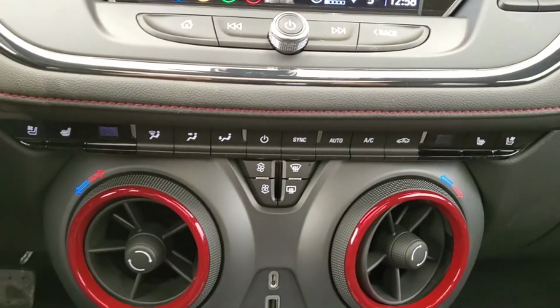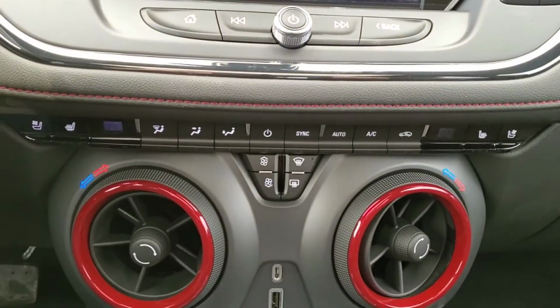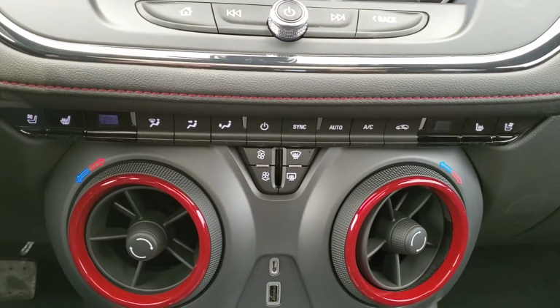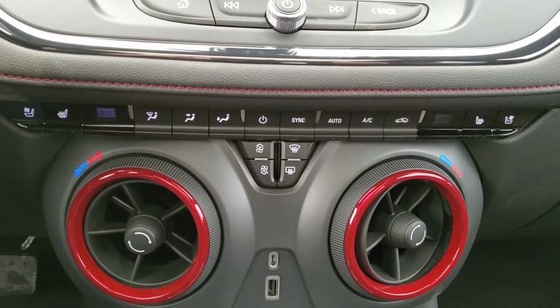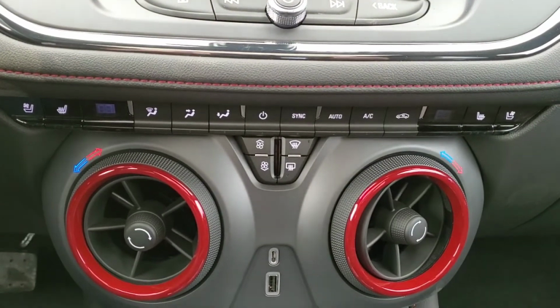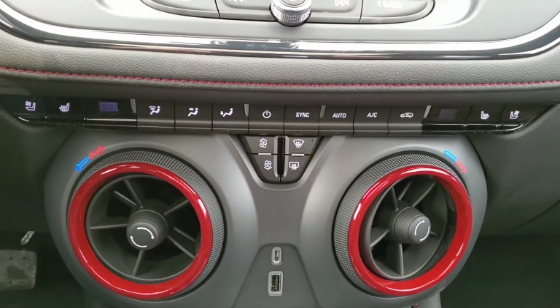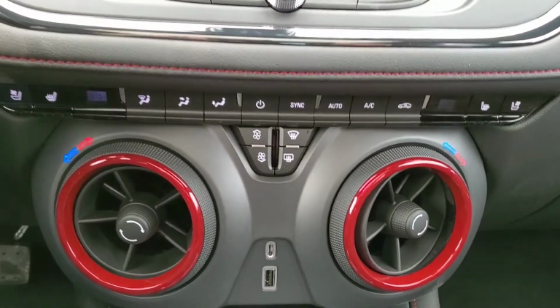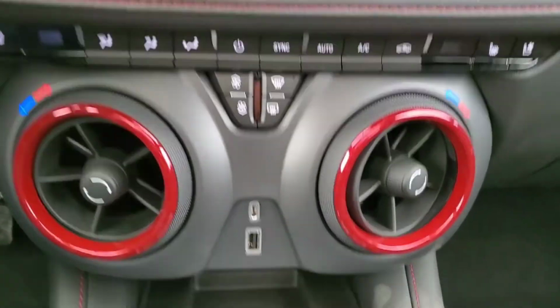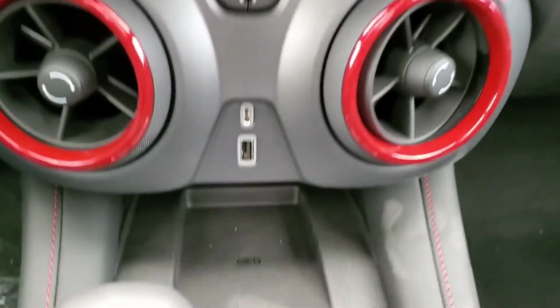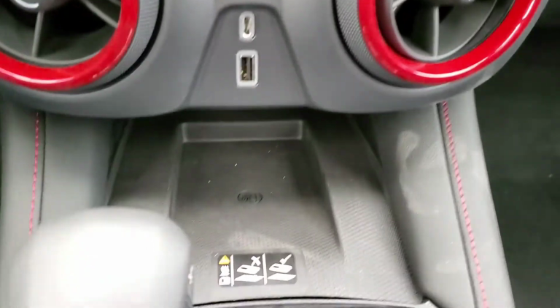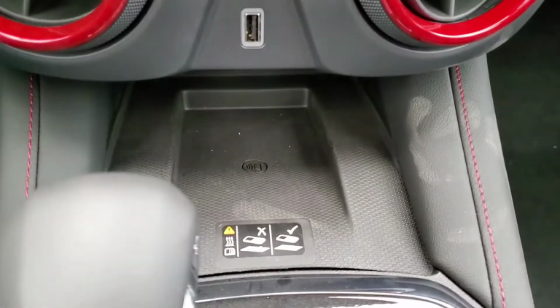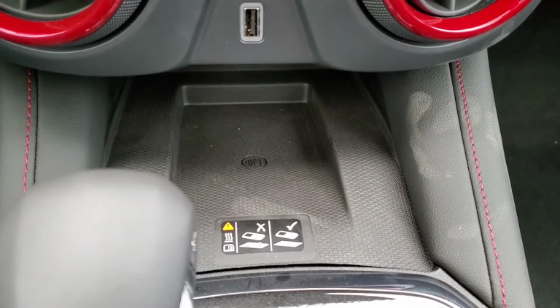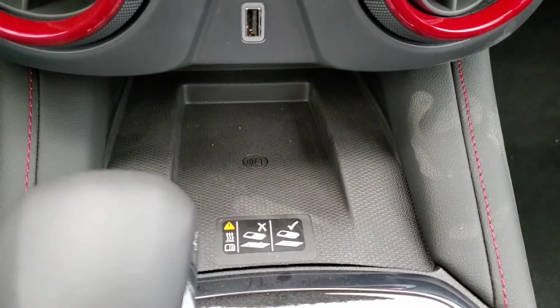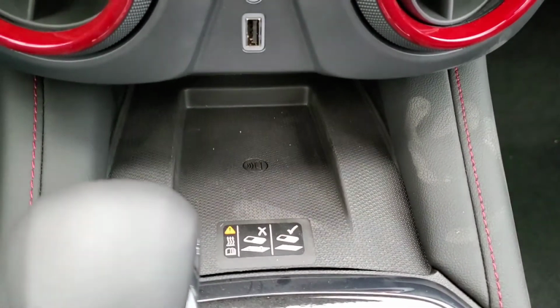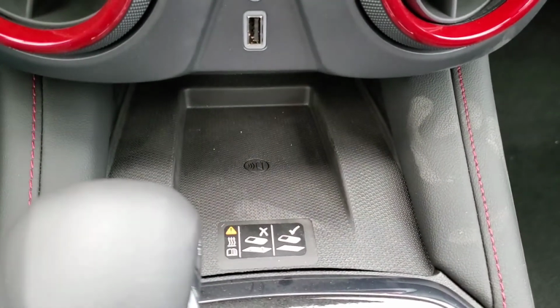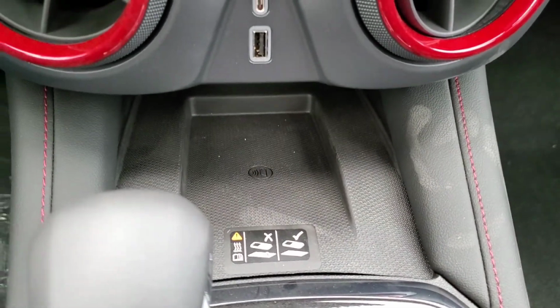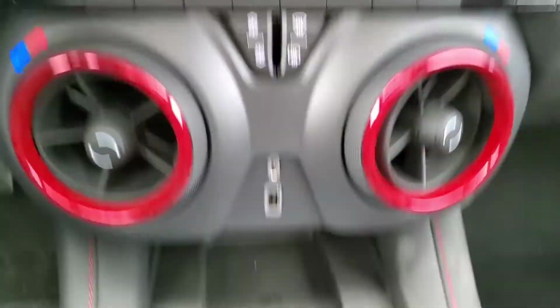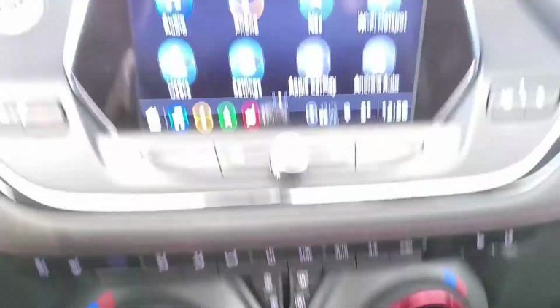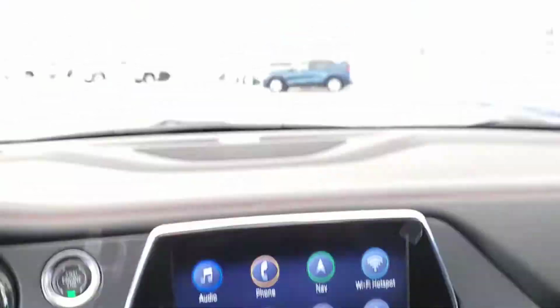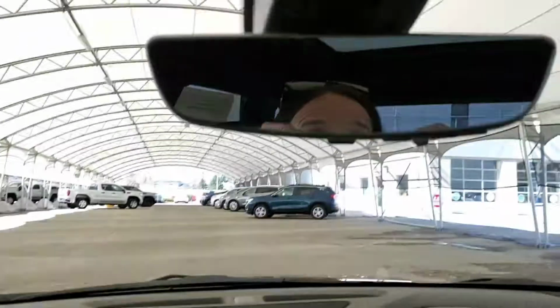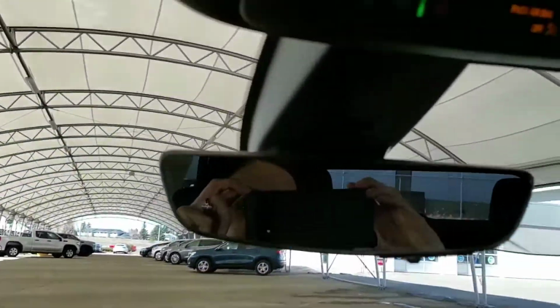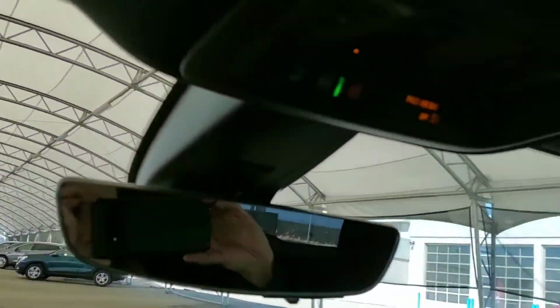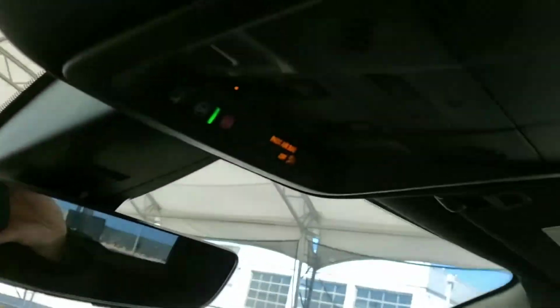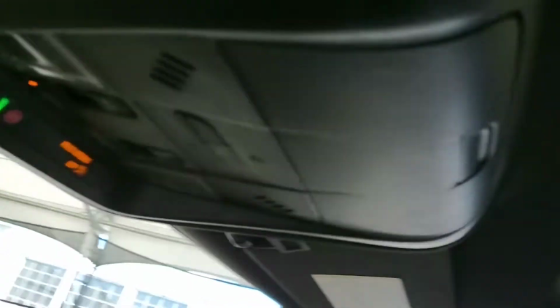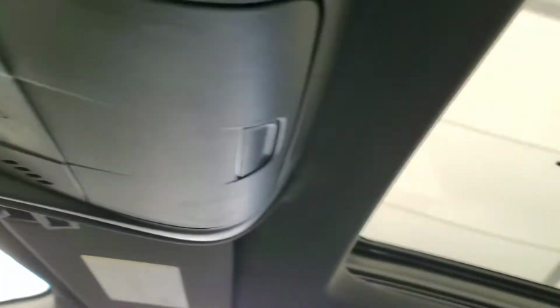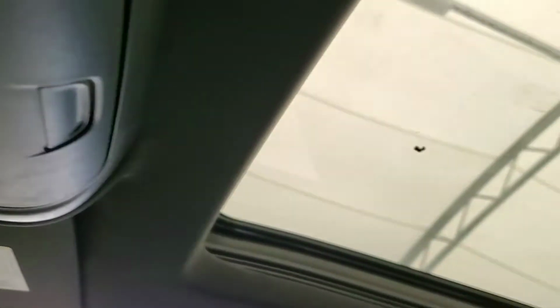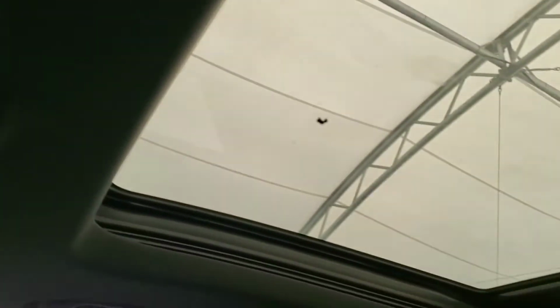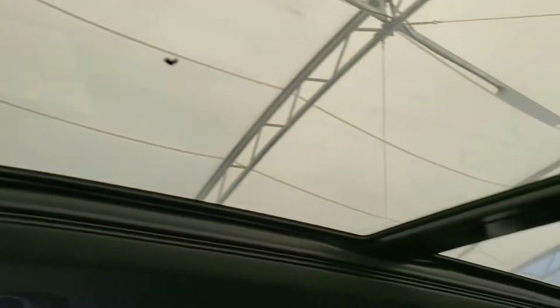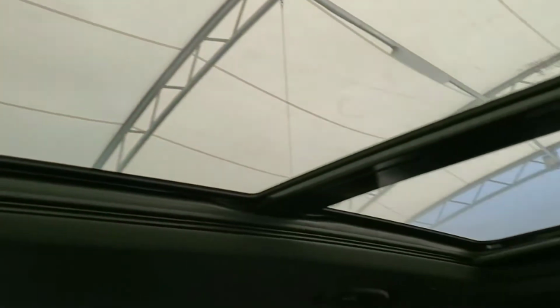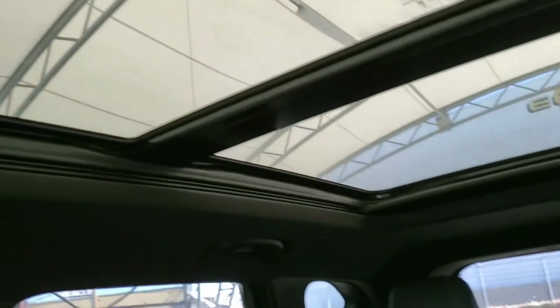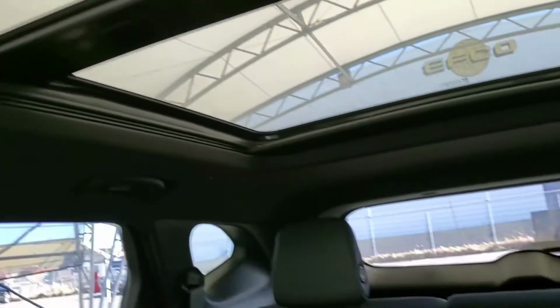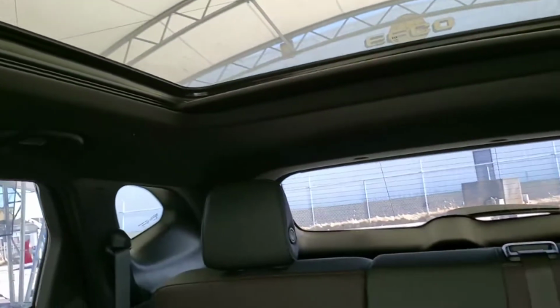It has heated and ventilated front seats. We have our wireless charging pad. We've got a really nice panoramic sunroof and leather seating for five.